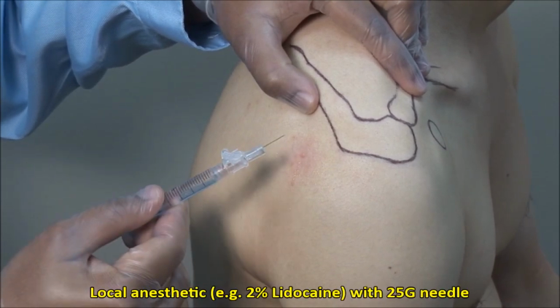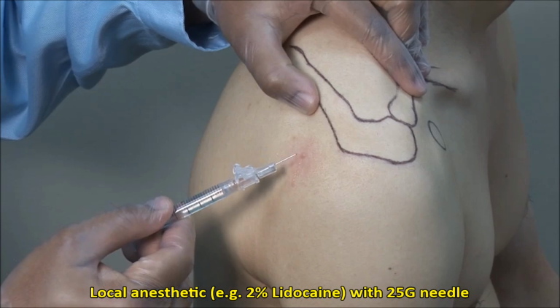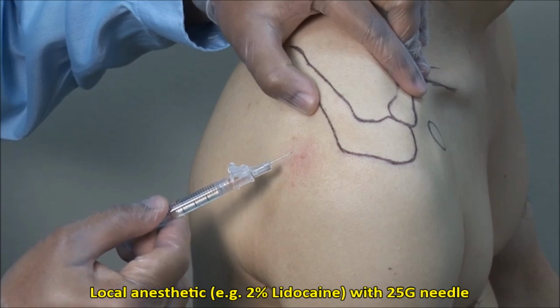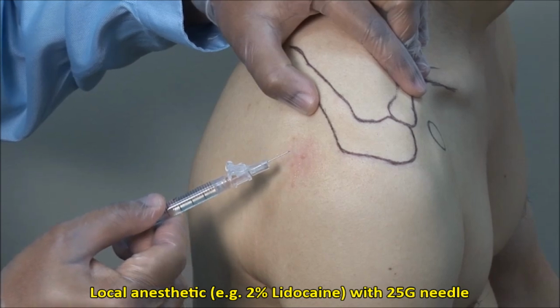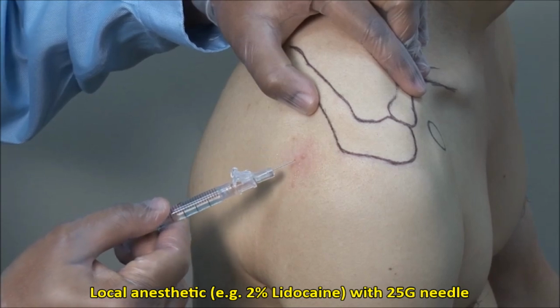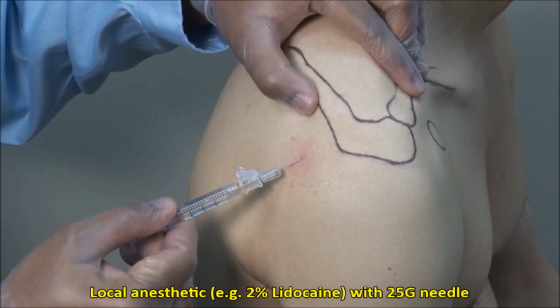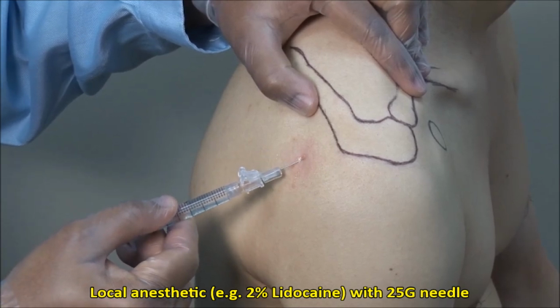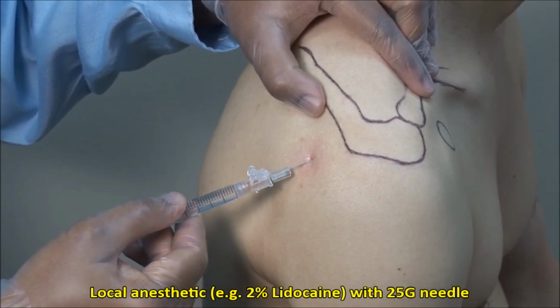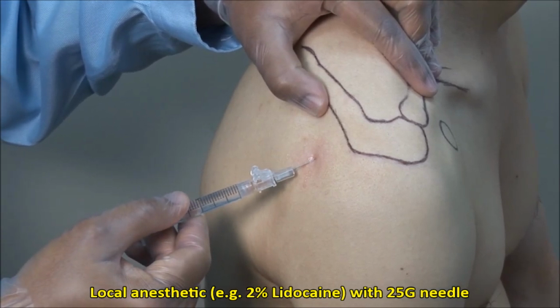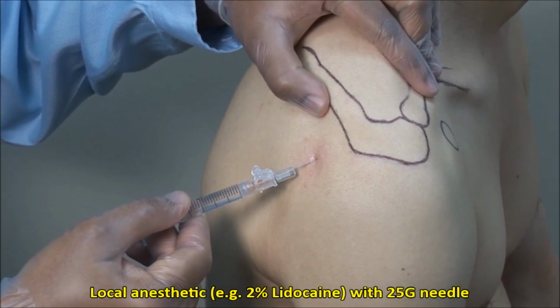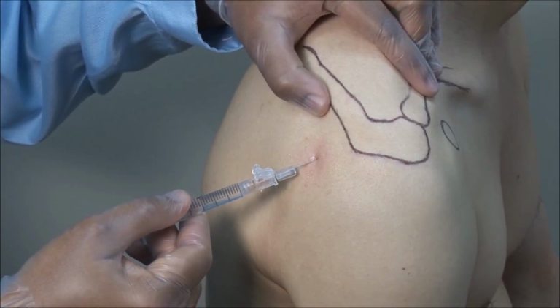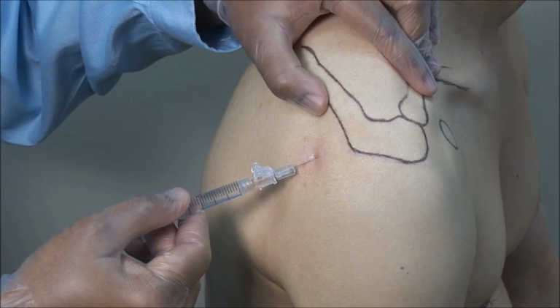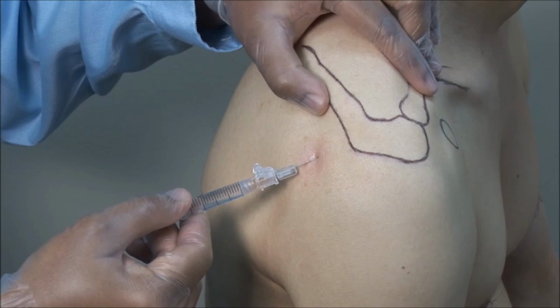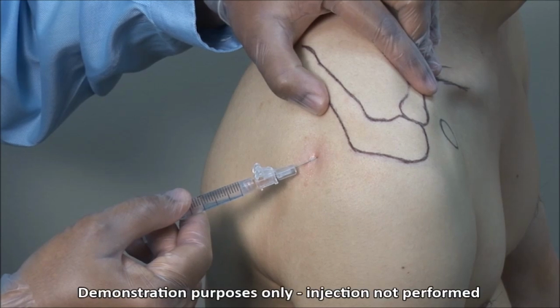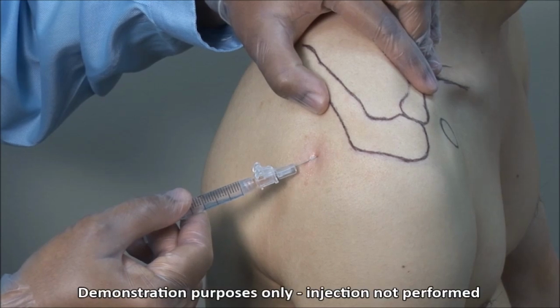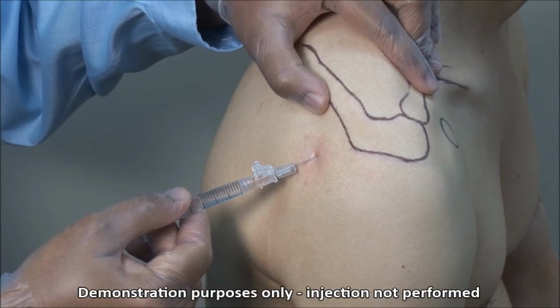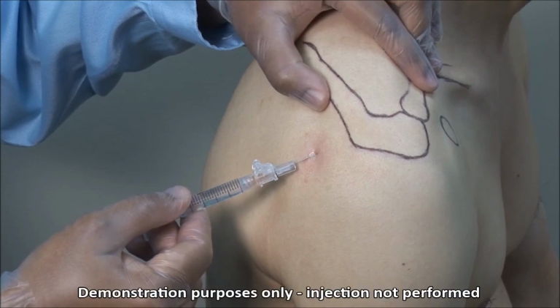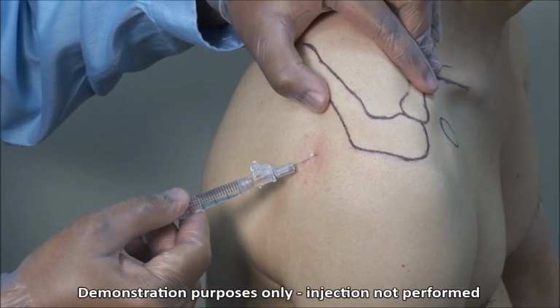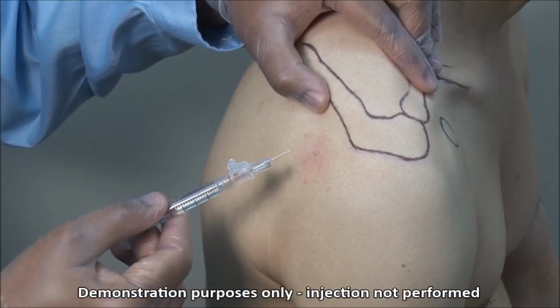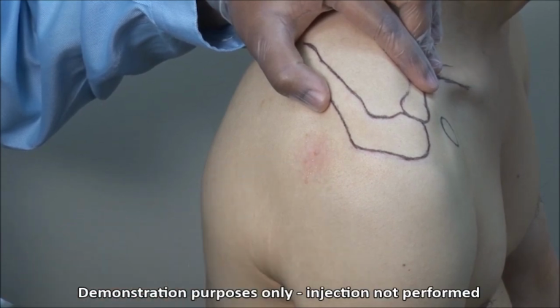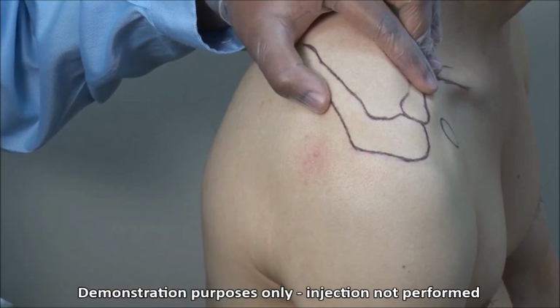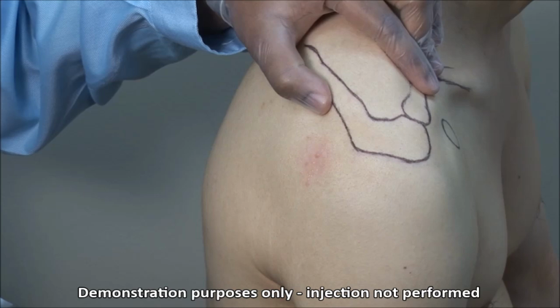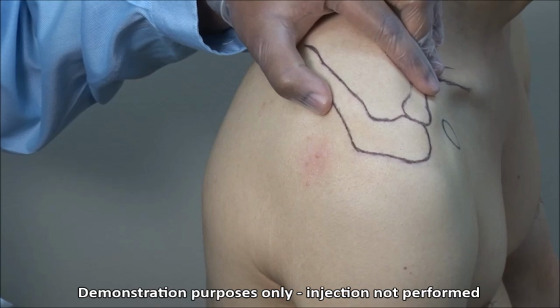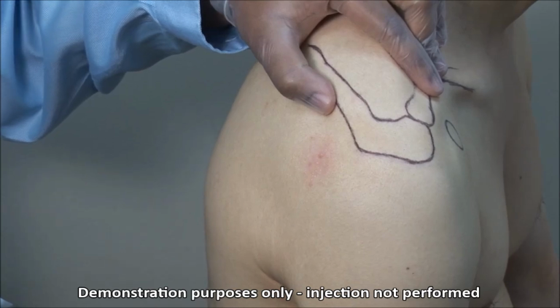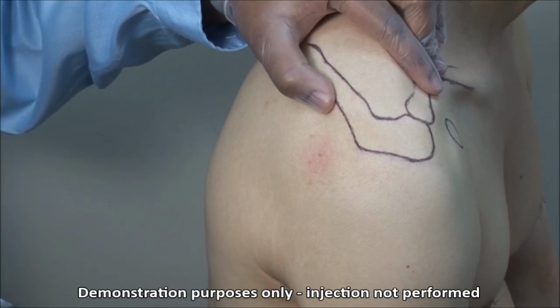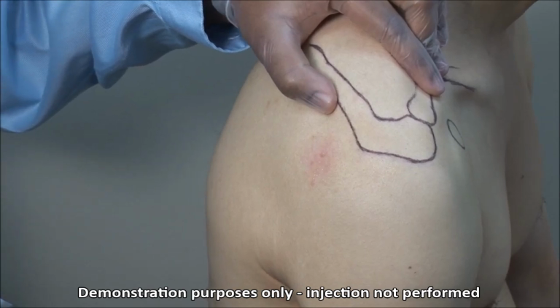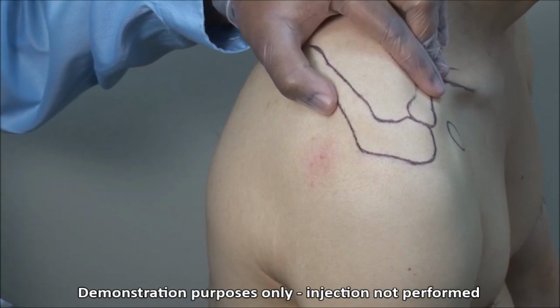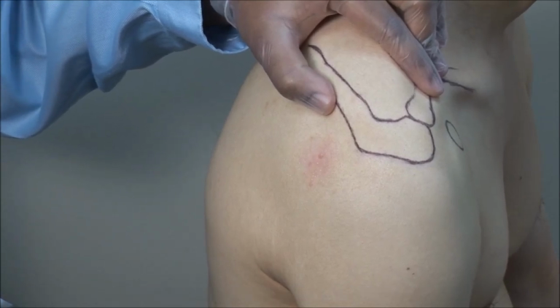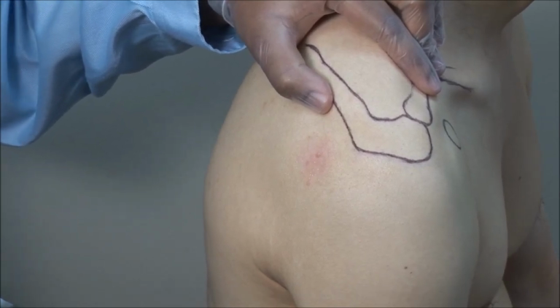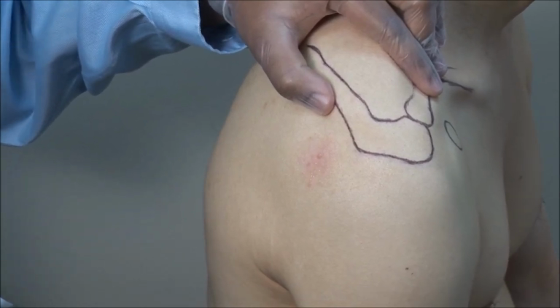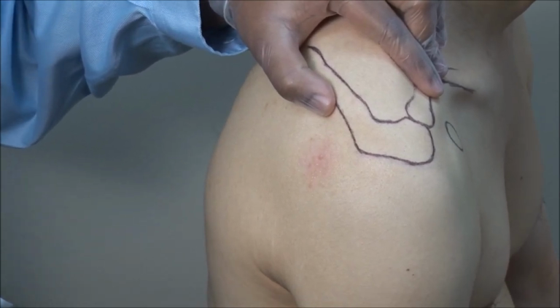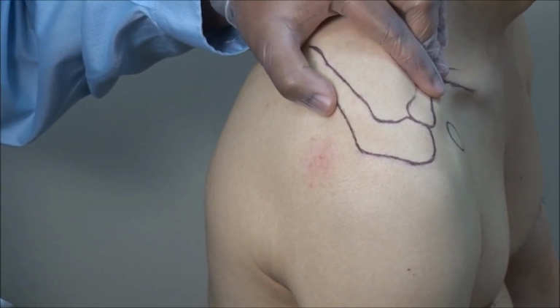Local anesthetic can be applied to the skin and subcutaneous tissue using a 25 gauge needle, but experienced clinicians may choose to forgo this. If you anticipate difficulty, then you should definitely use local anesthetic first.